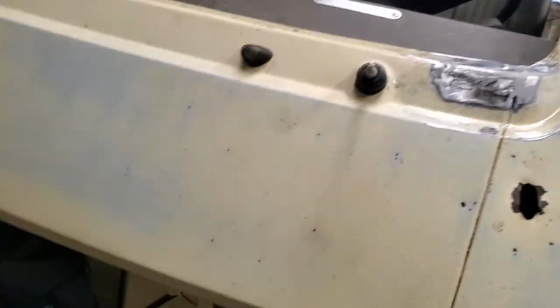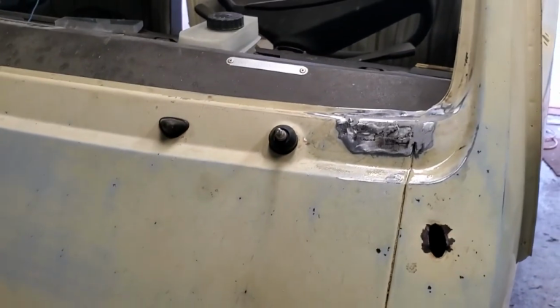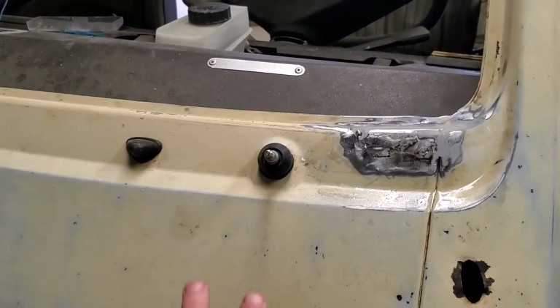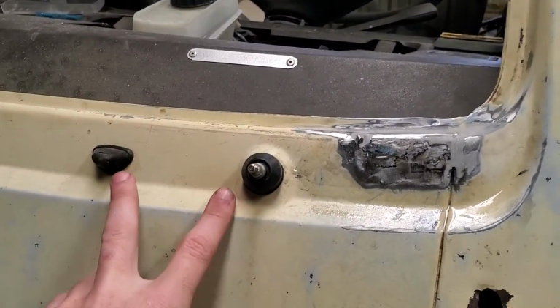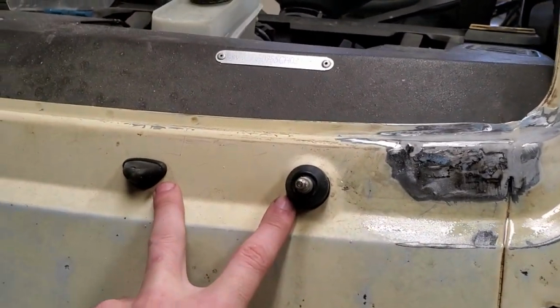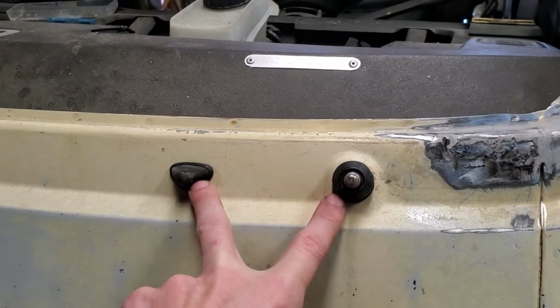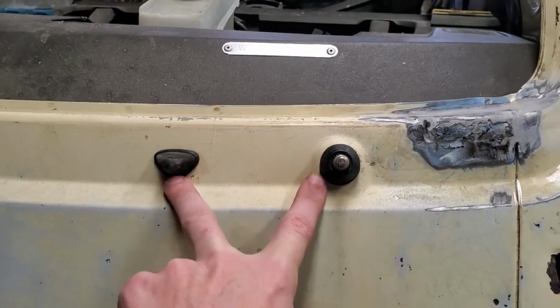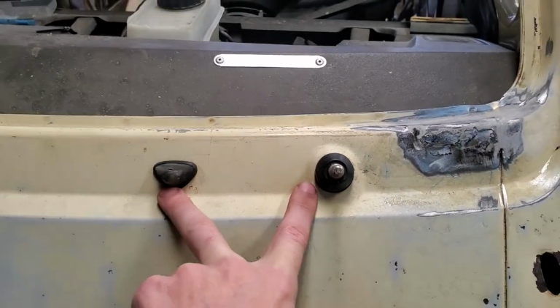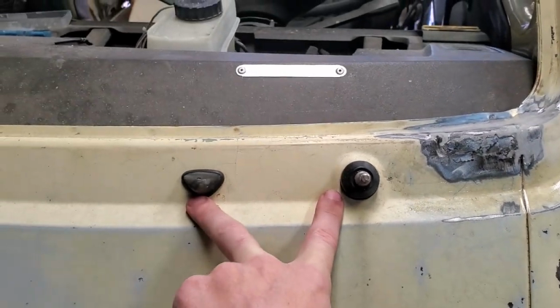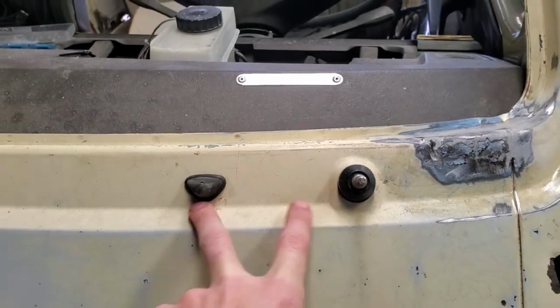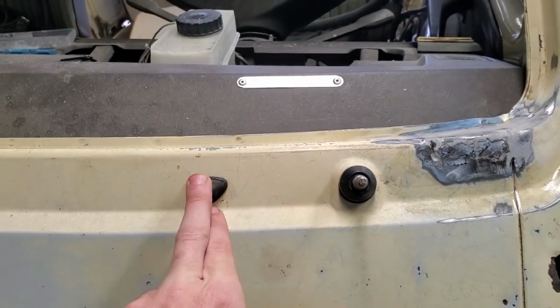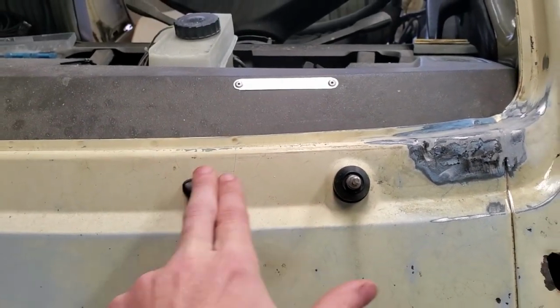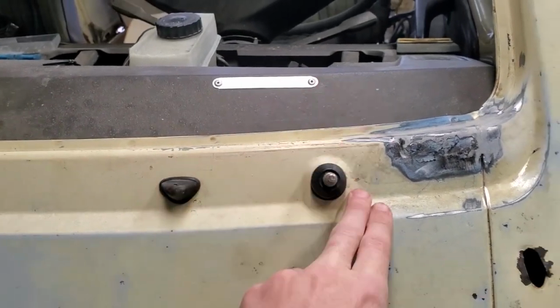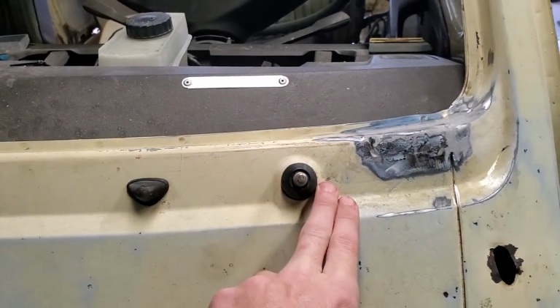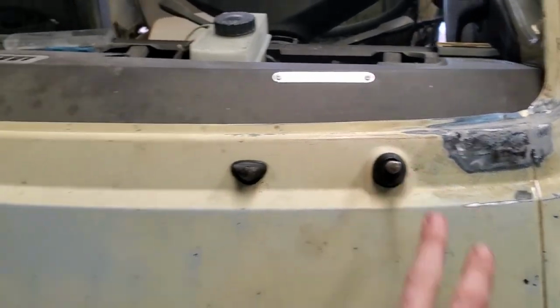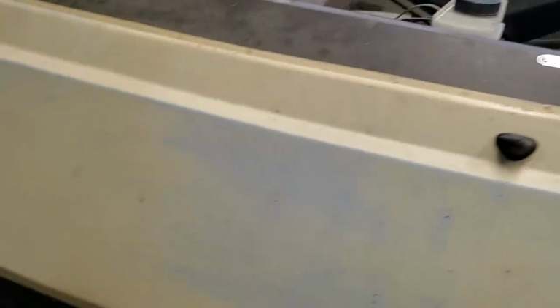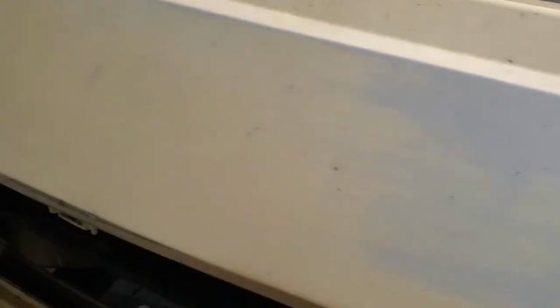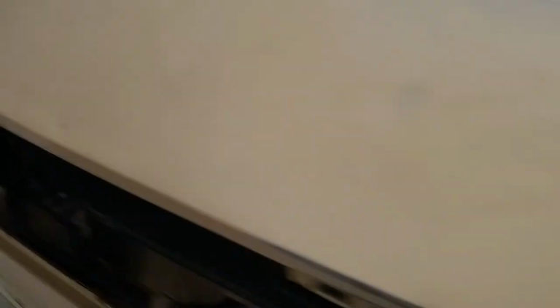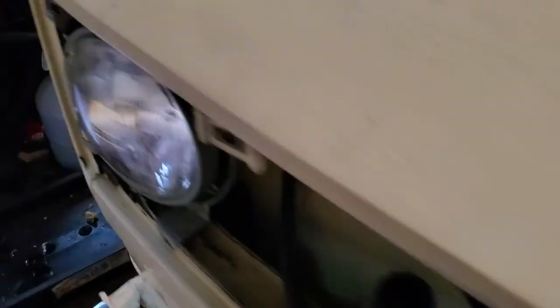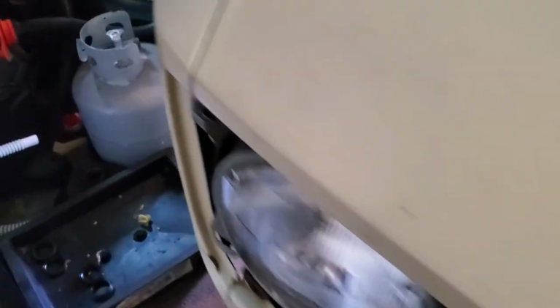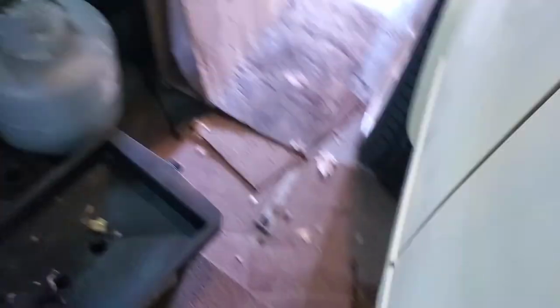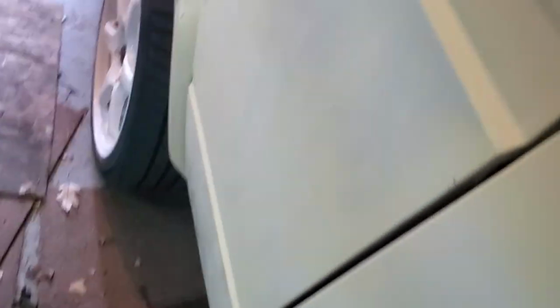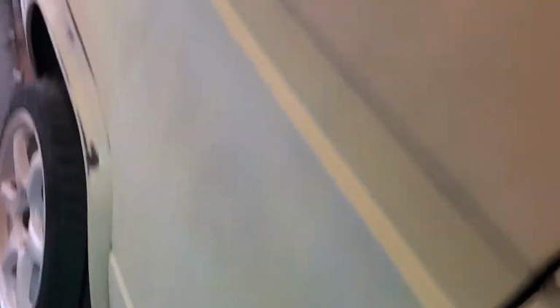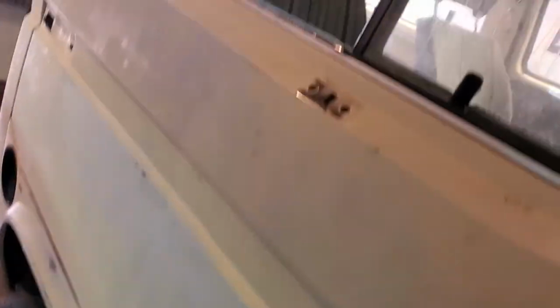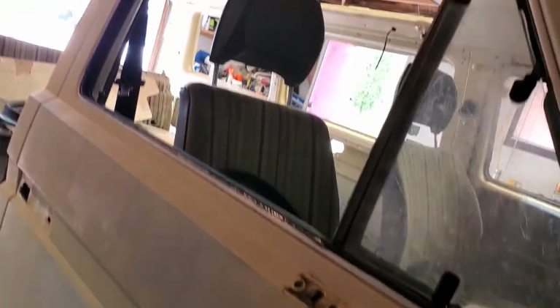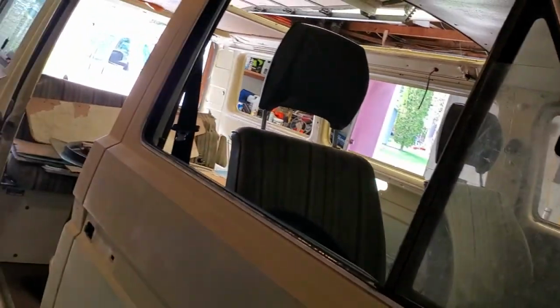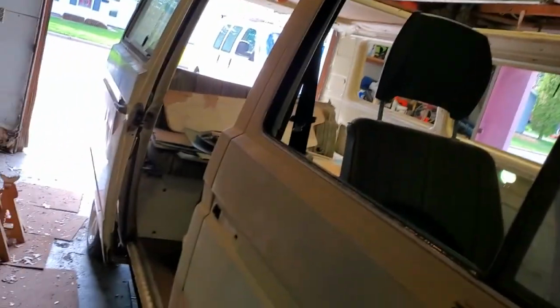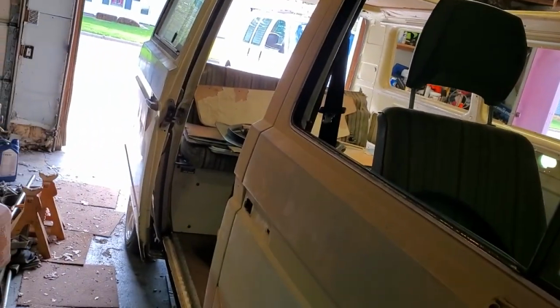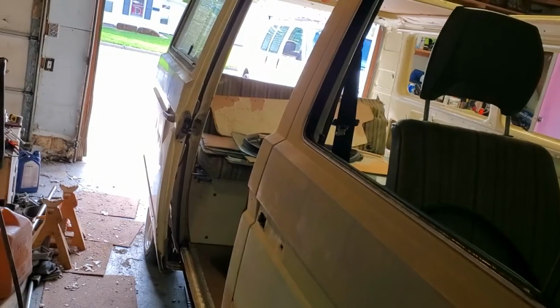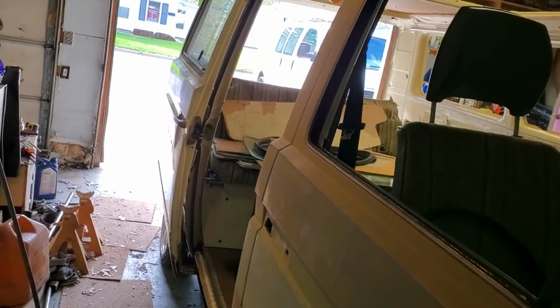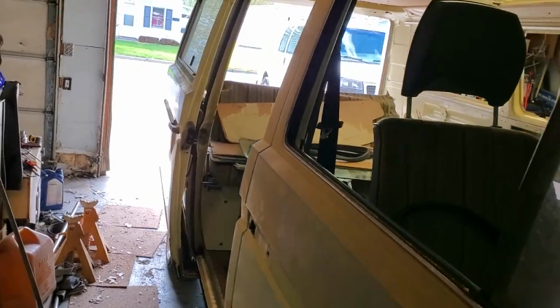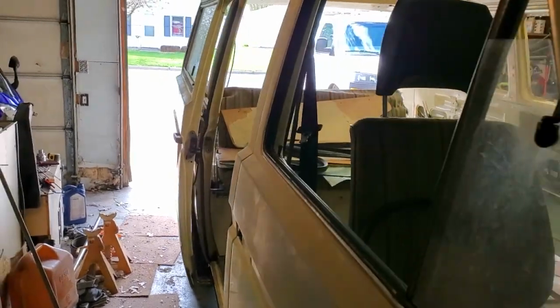Really the only things I need to get rid of still are washers and wipers. It's pretty well ready to go — oh yeah, and the door handle for the sliding door, but that's a pain in my ass.